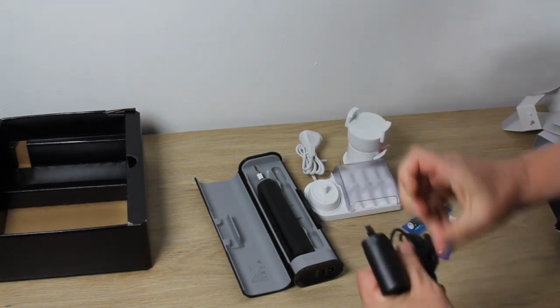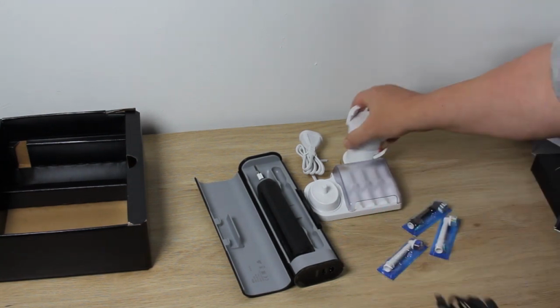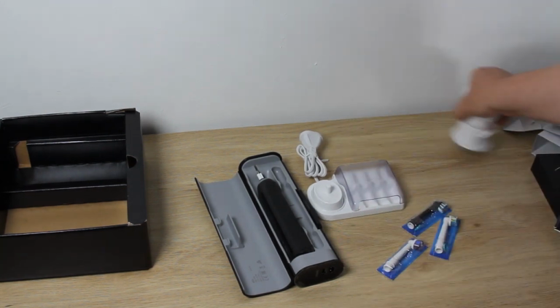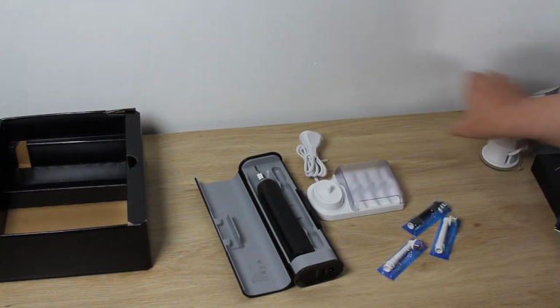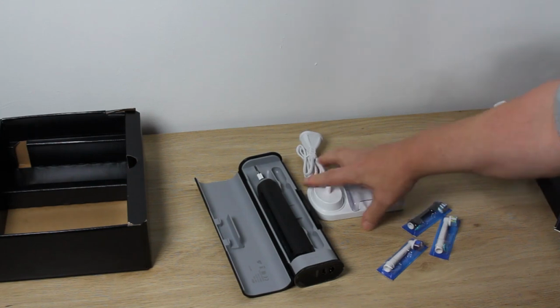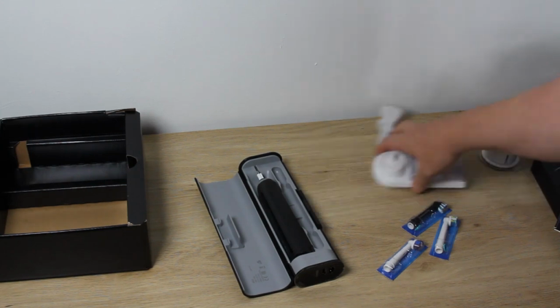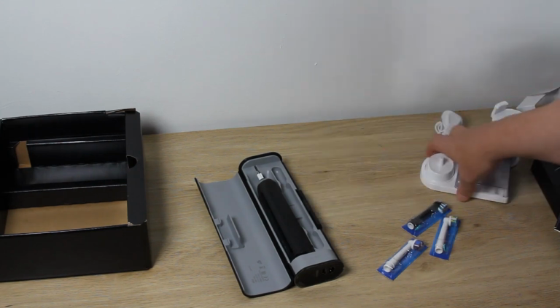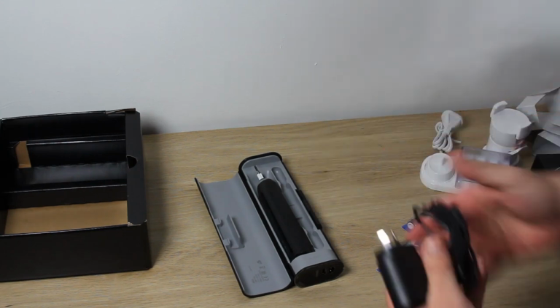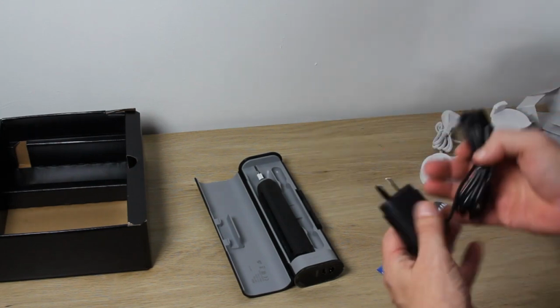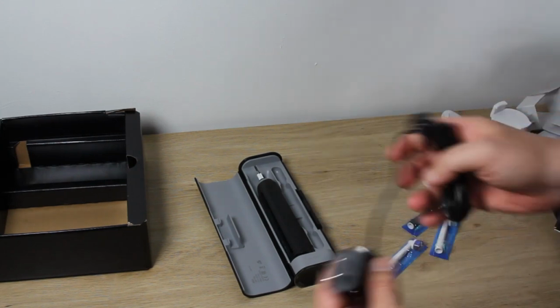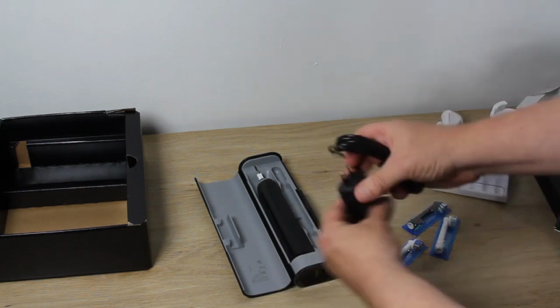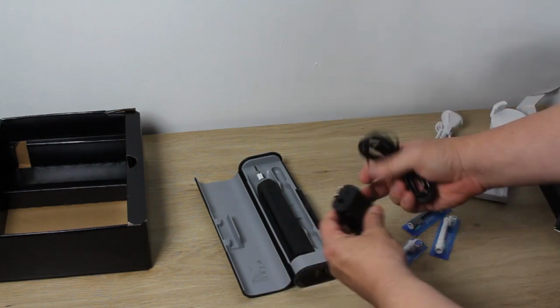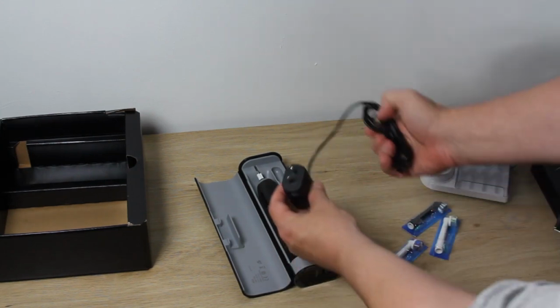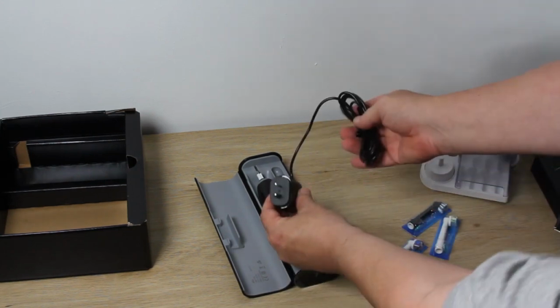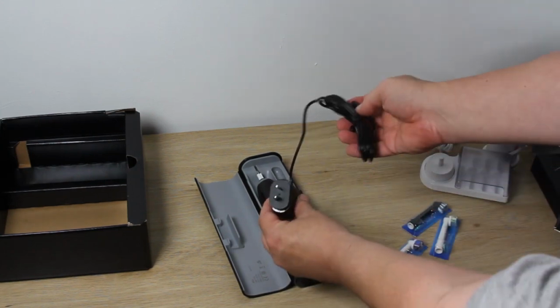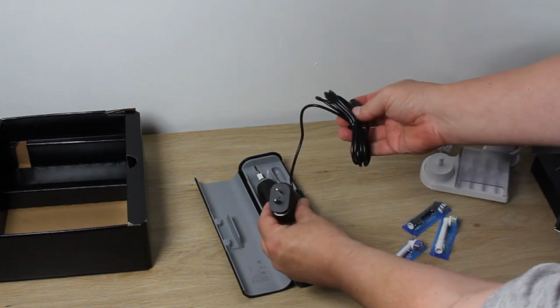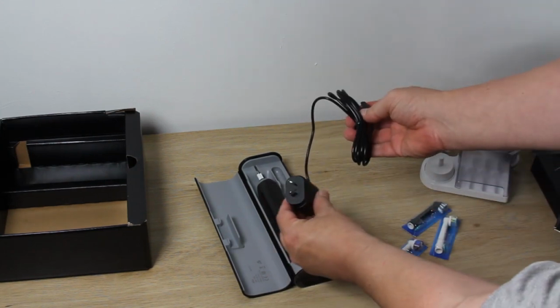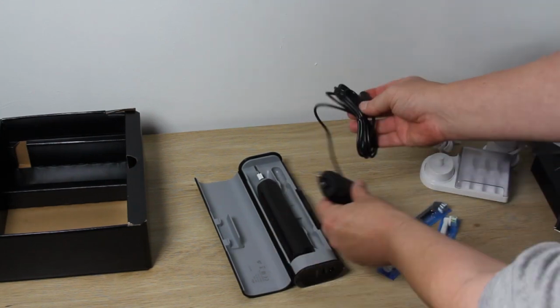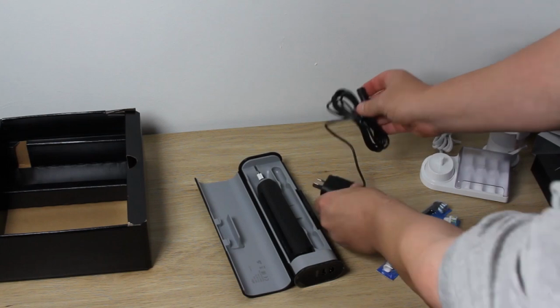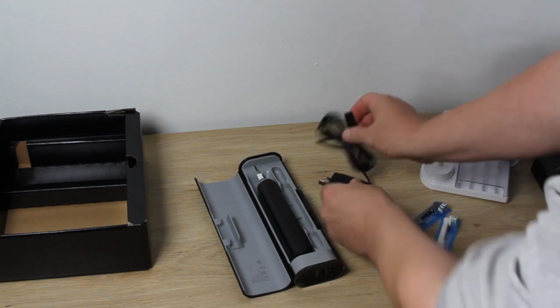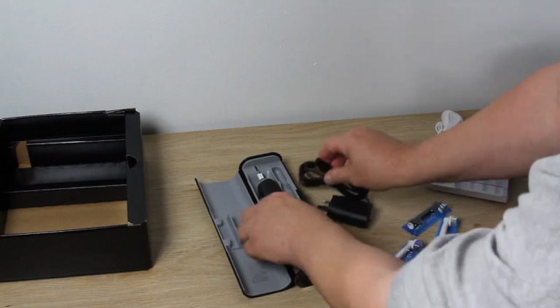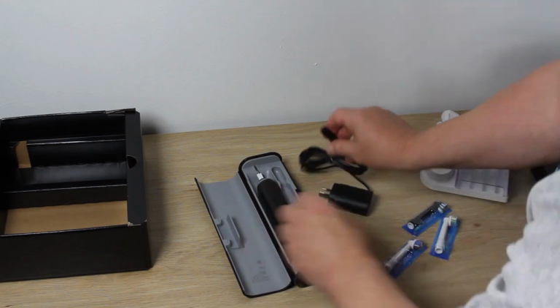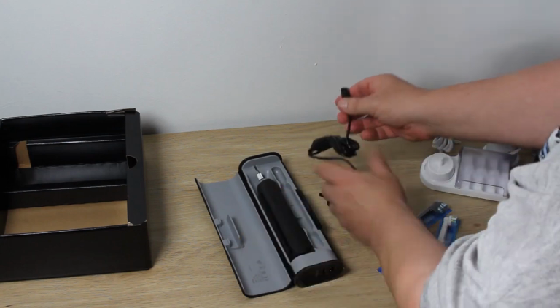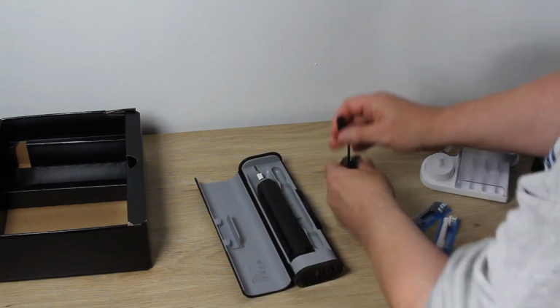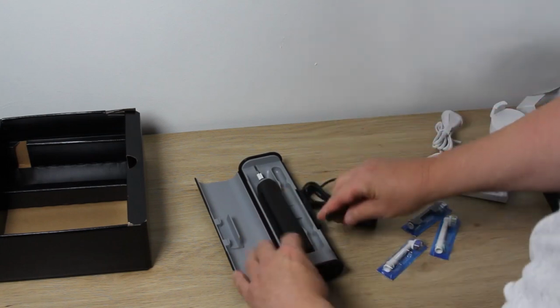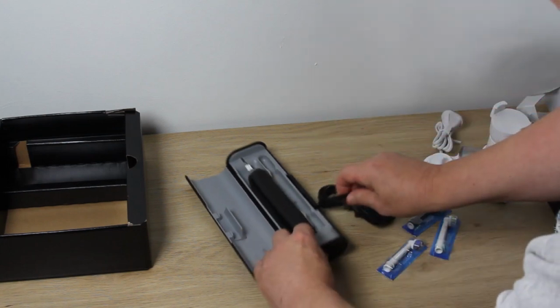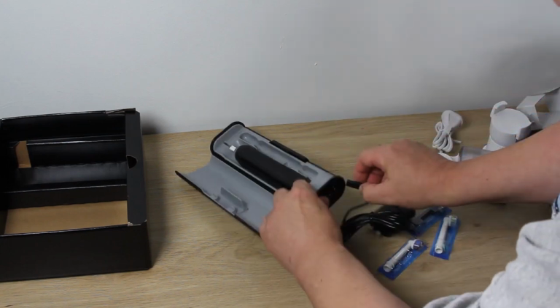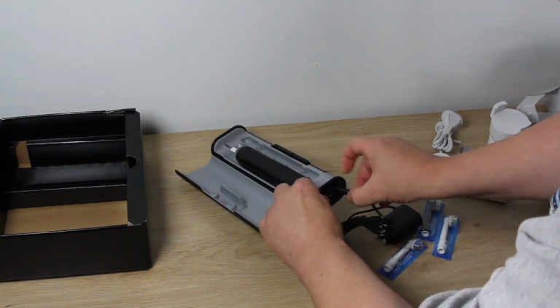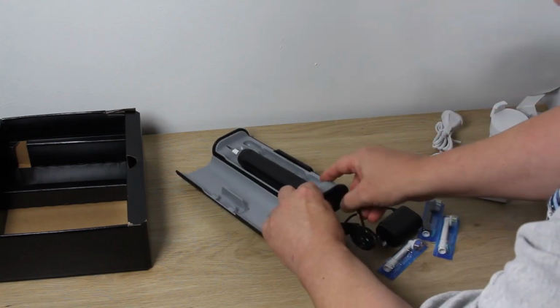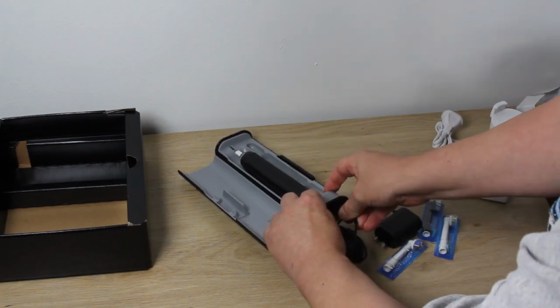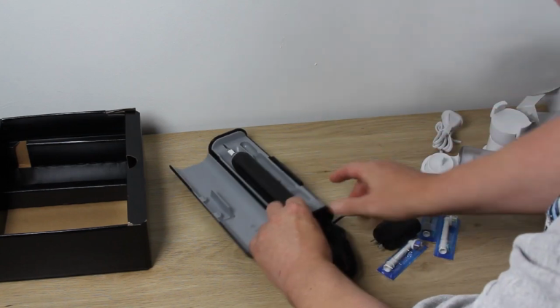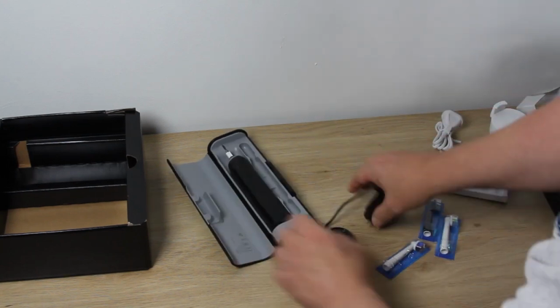The black cable for the black travel case plugs into the base via a proprietary port, like so.